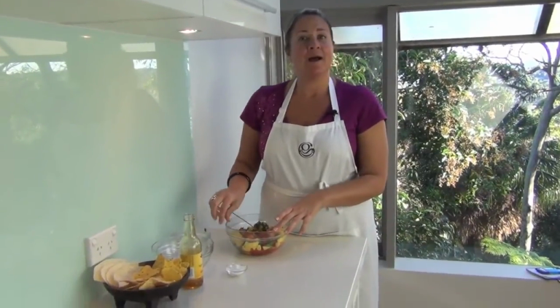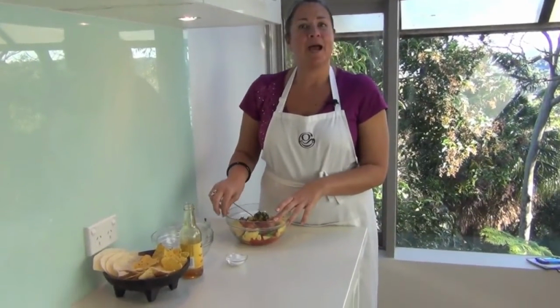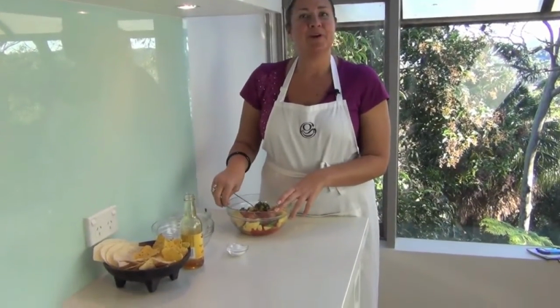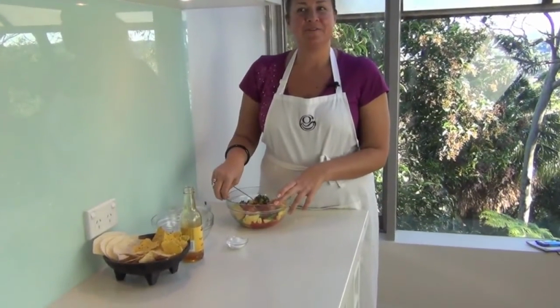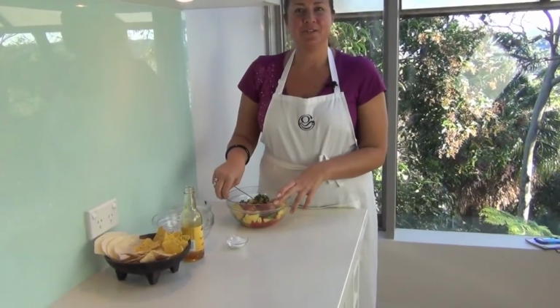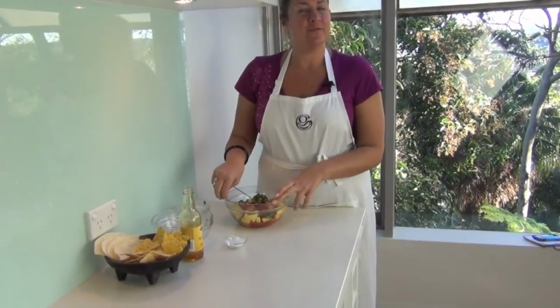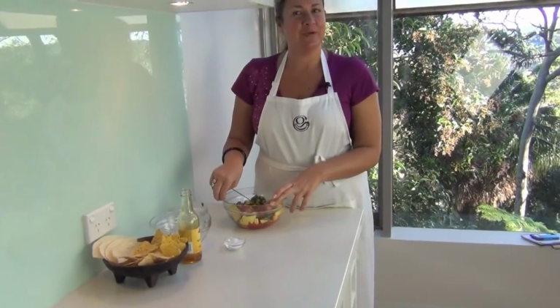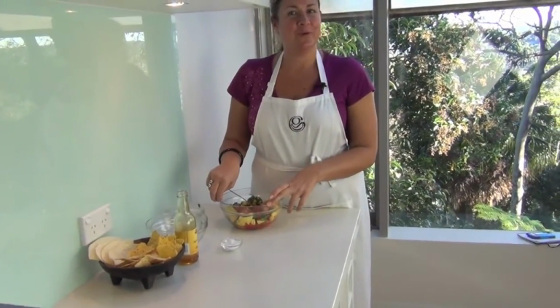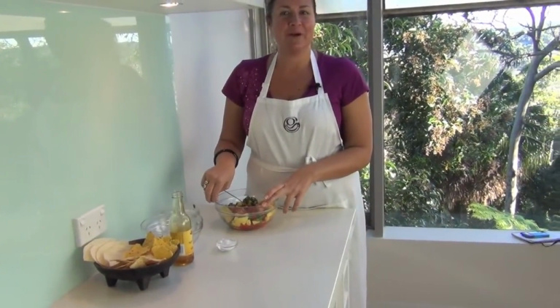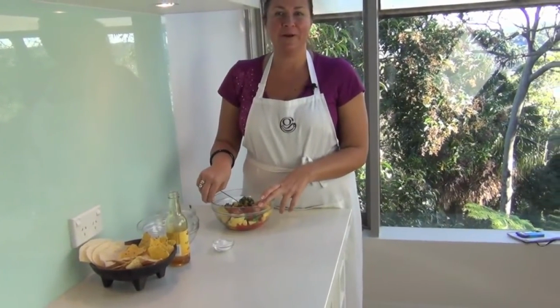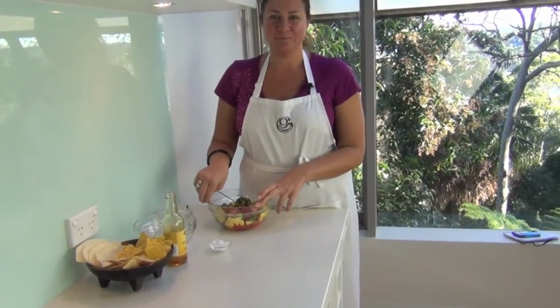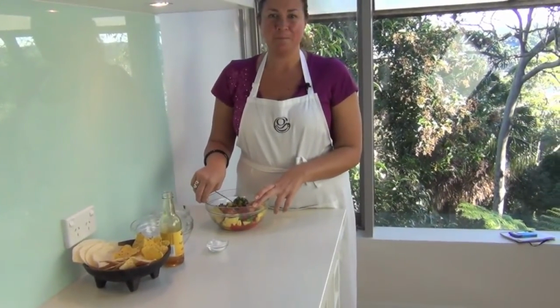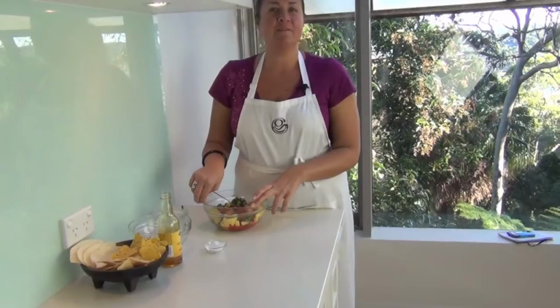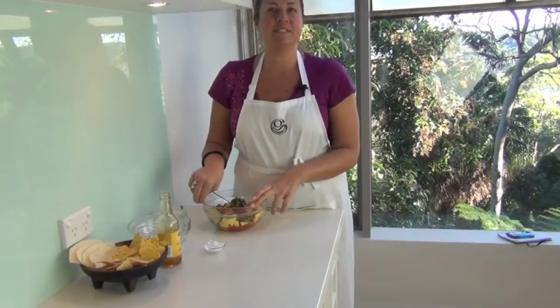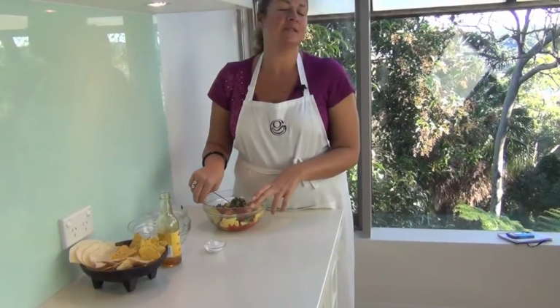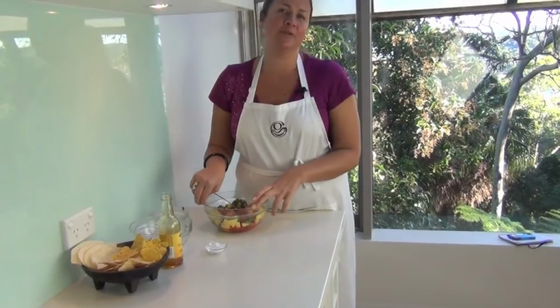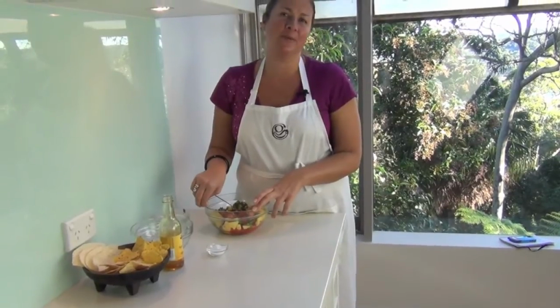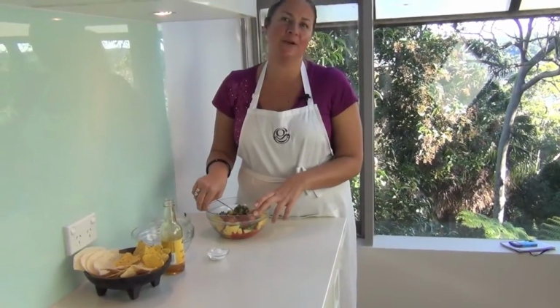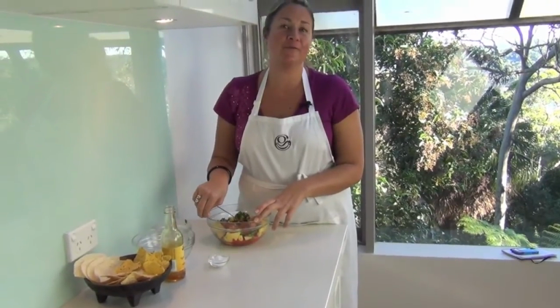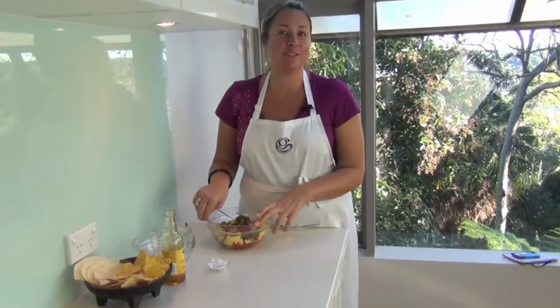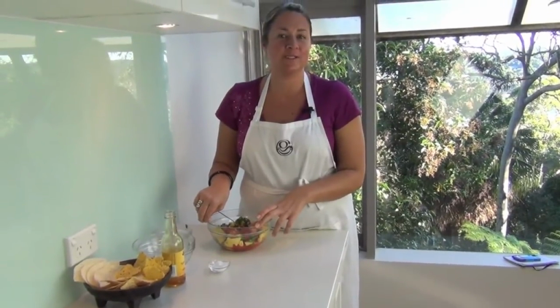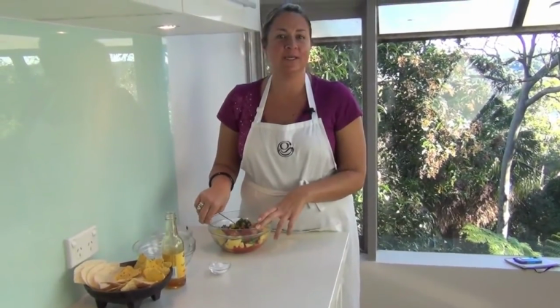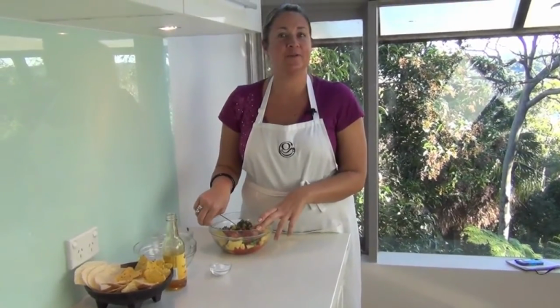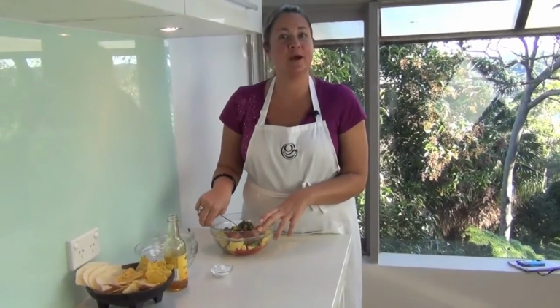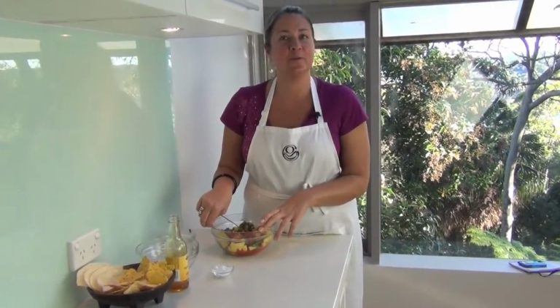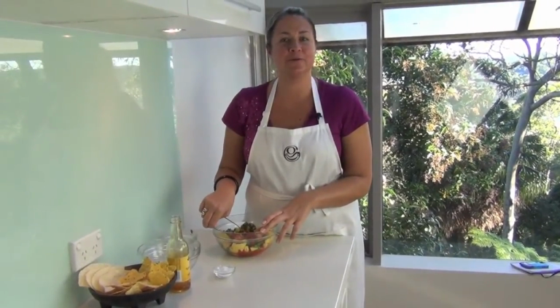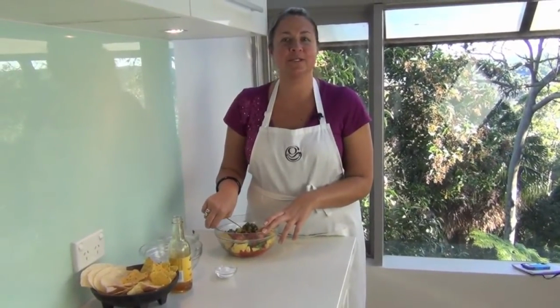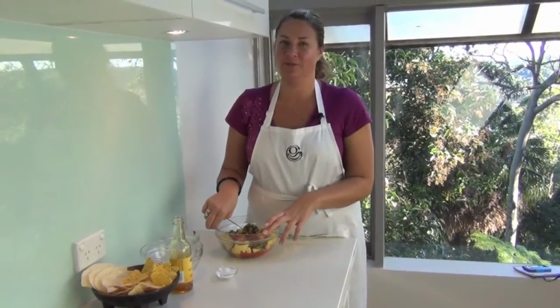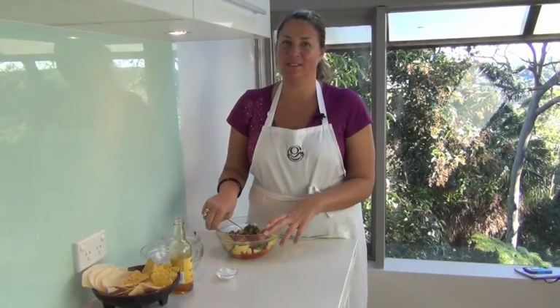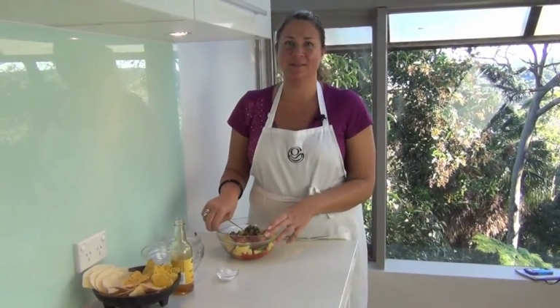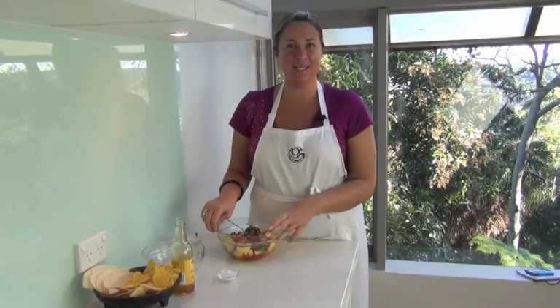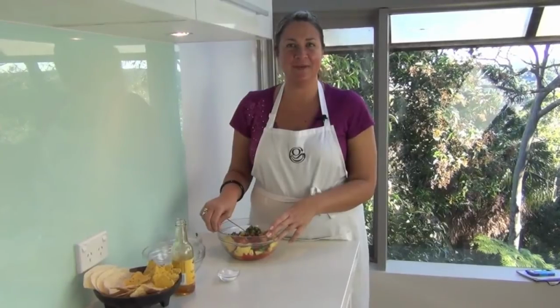I'm Ariana Fletcher from GiggleGourmet.com. Visit GiggleGourmet.com for this recipe and other mouth-watering treats. Thank you.